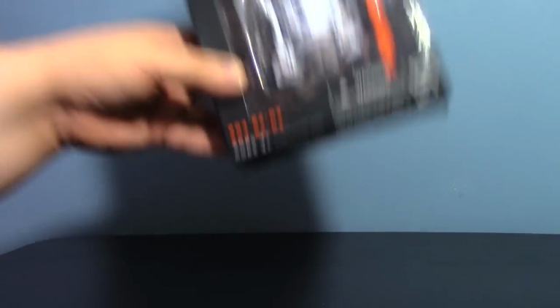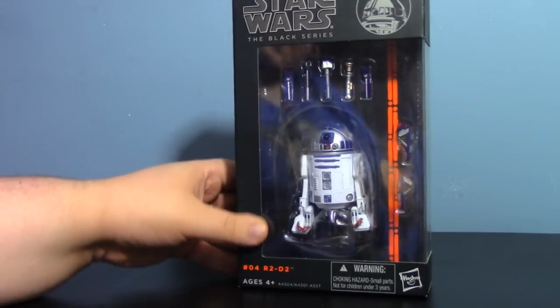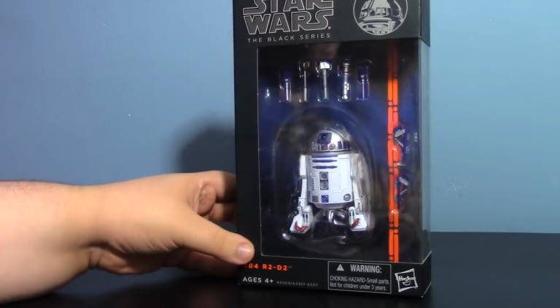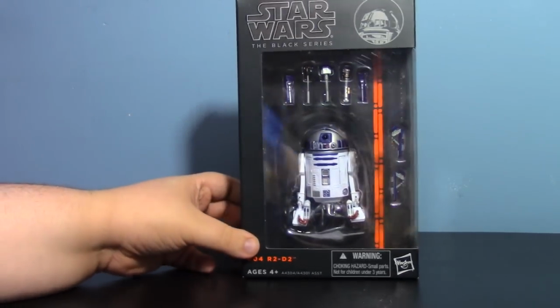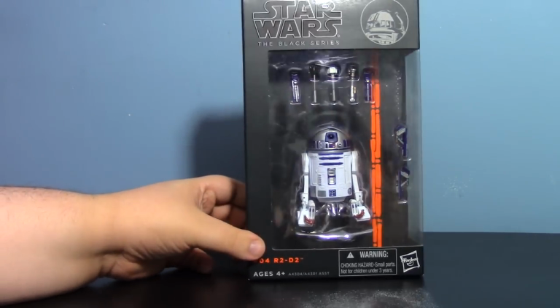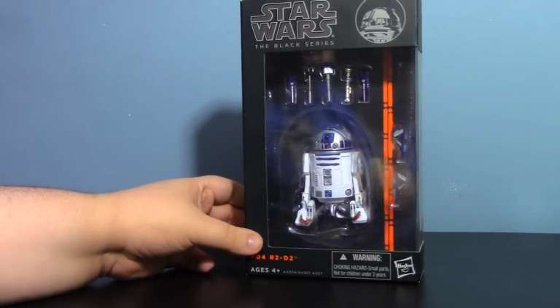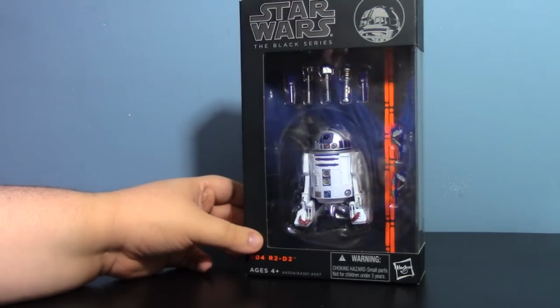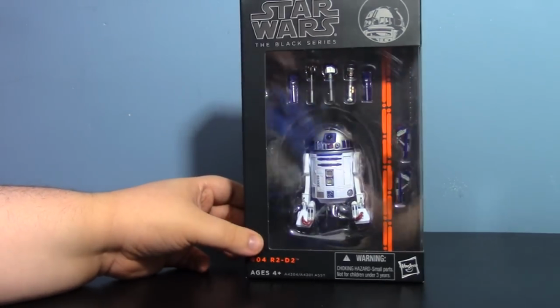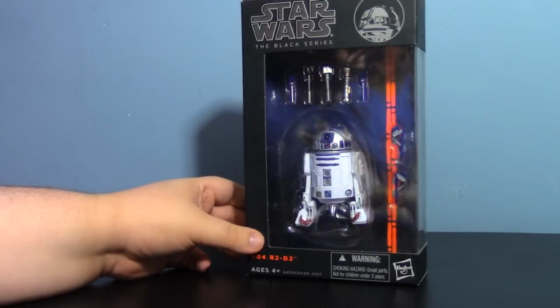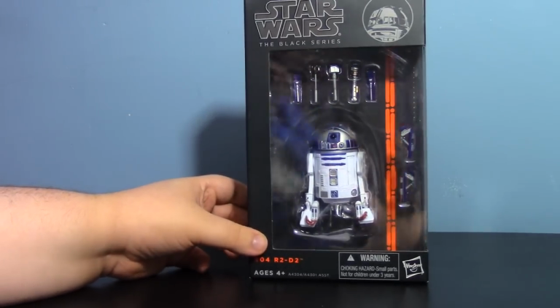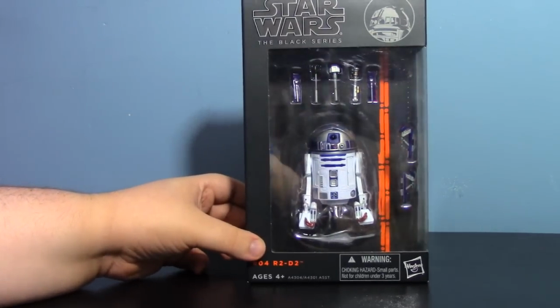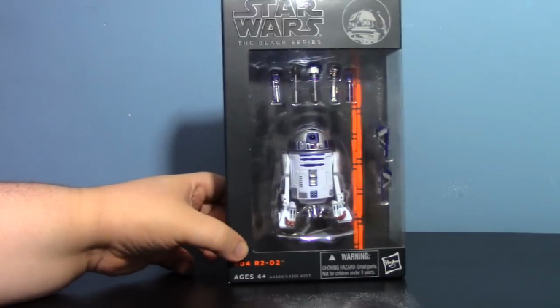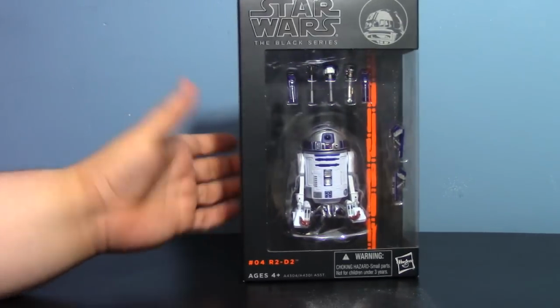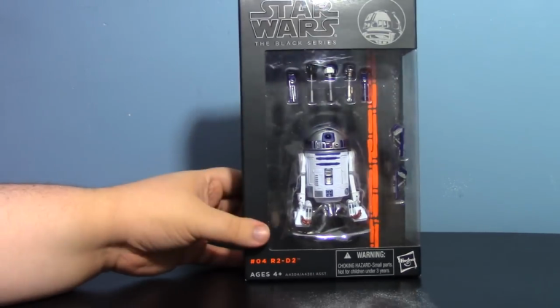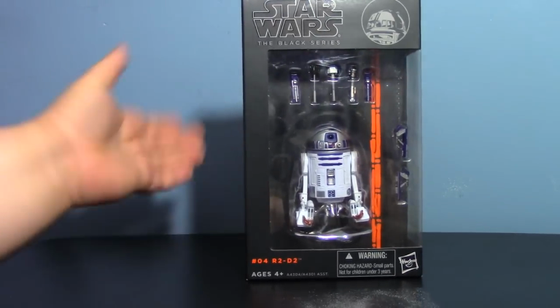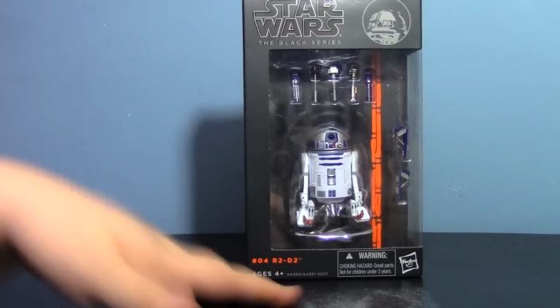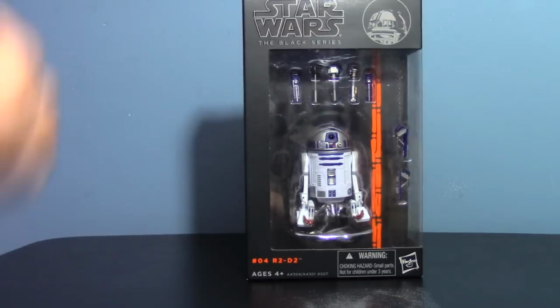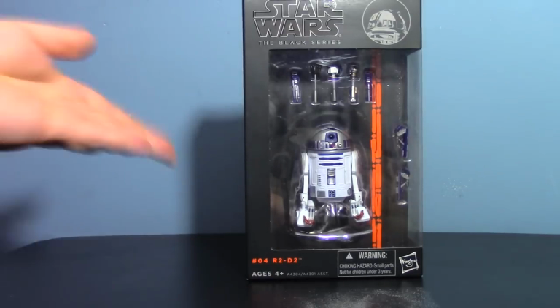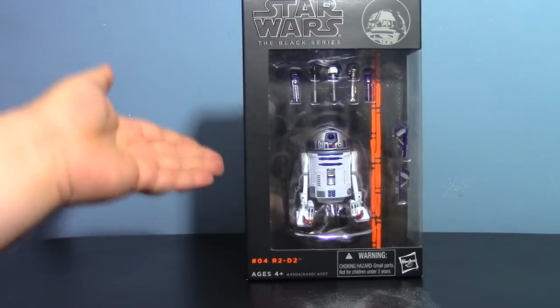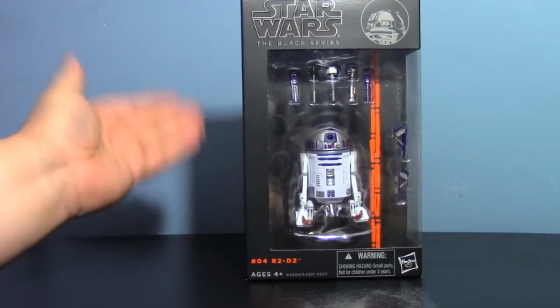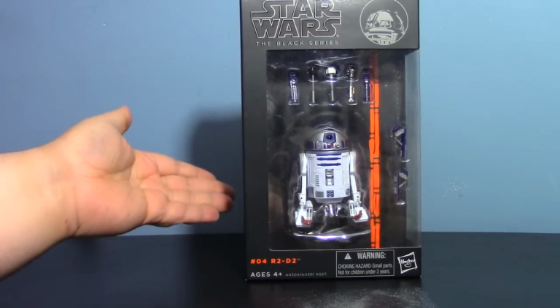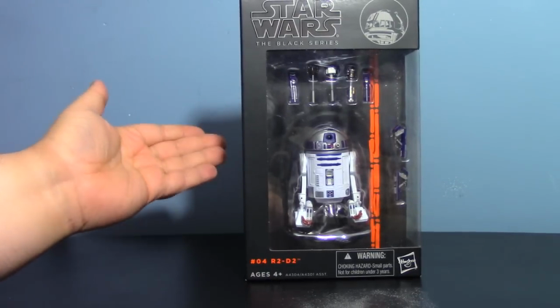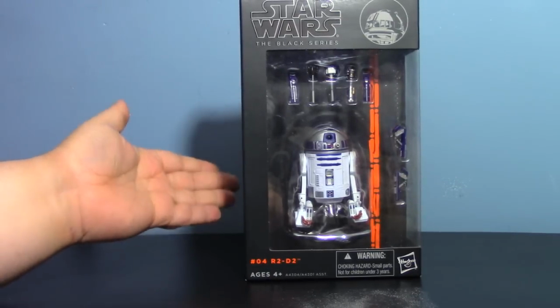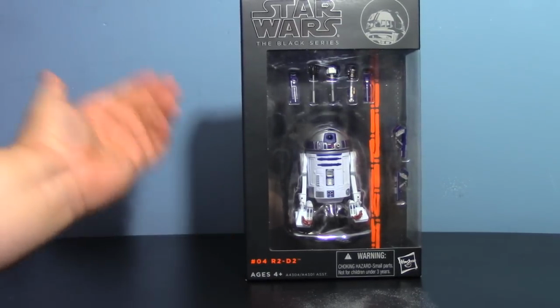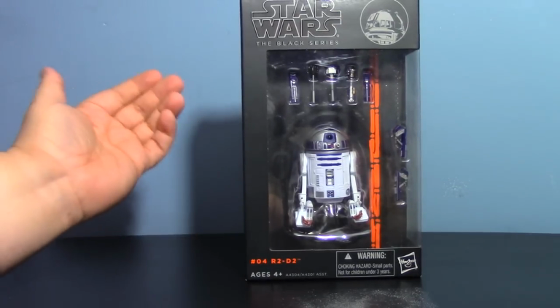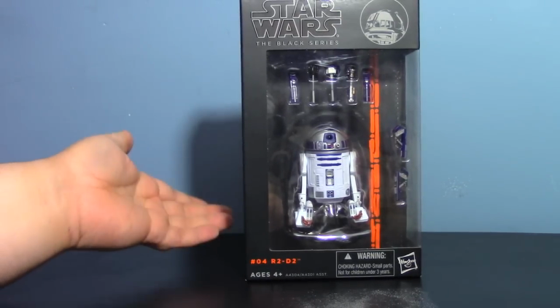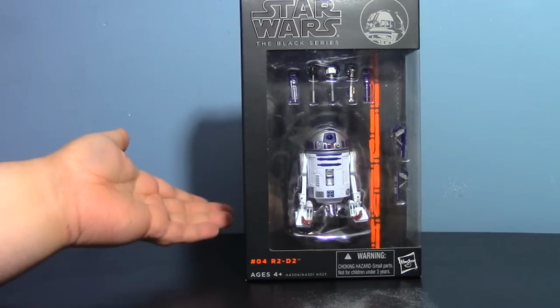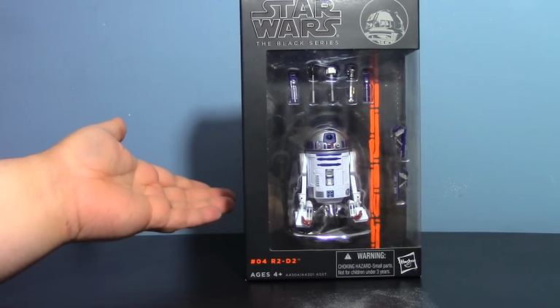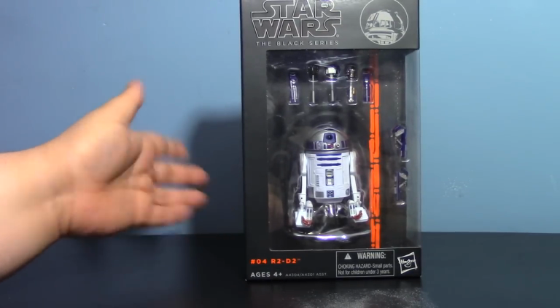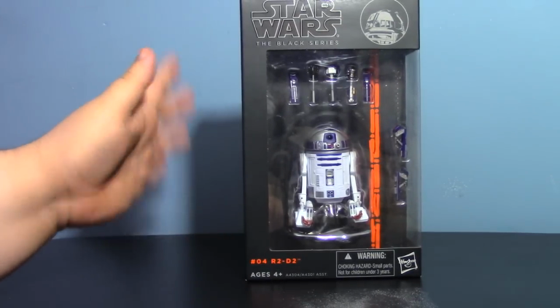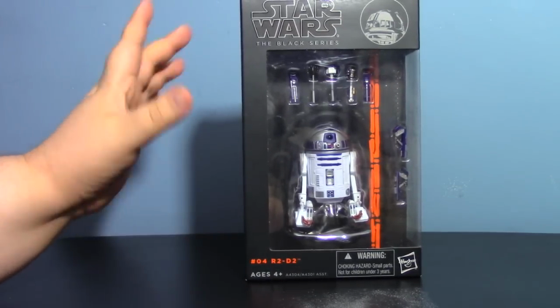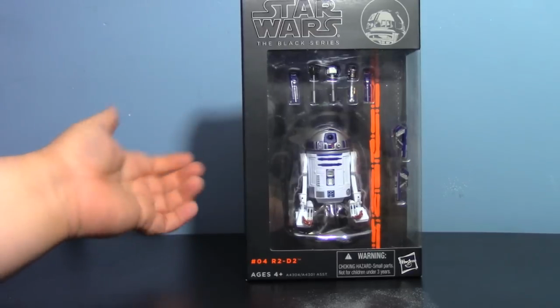That is the Star Wars Black Series, specifically the 6-inch version. These things are really, really neat. This is the first one I got — this is R2-D2 from Wave 1 that came out in like 2013, so I'm a little behind.